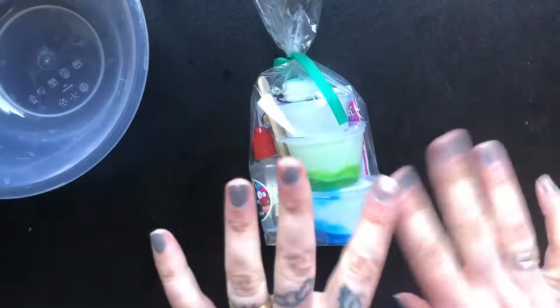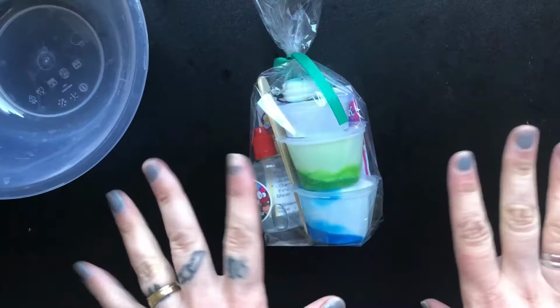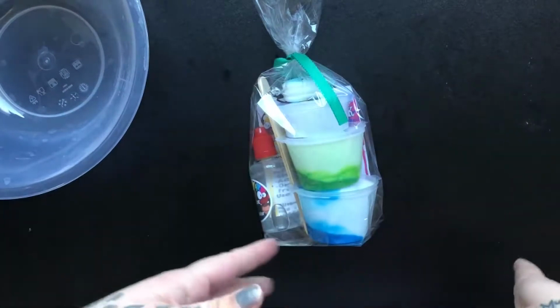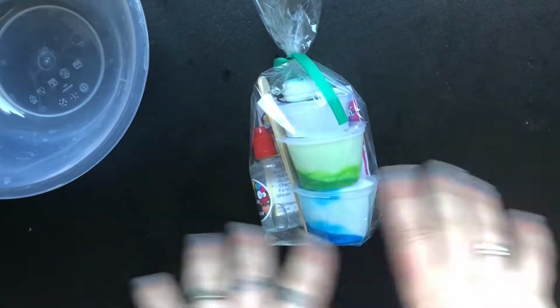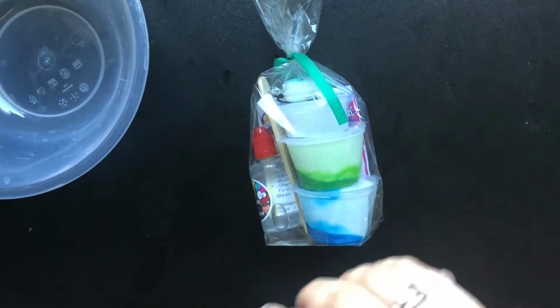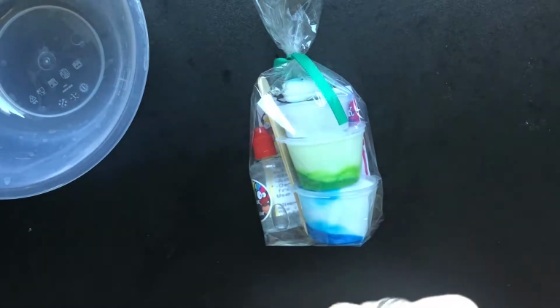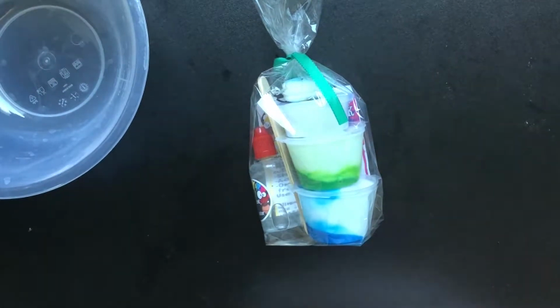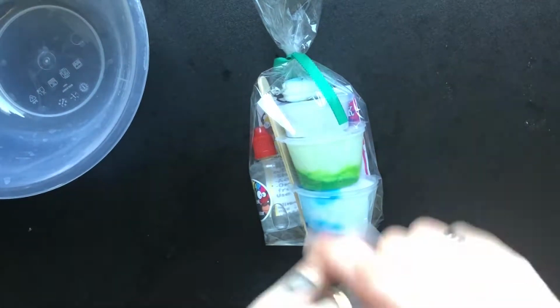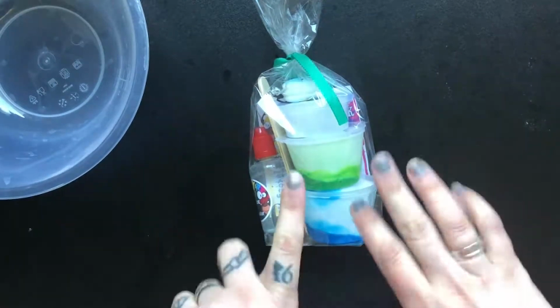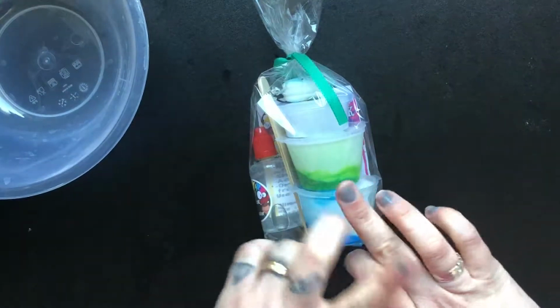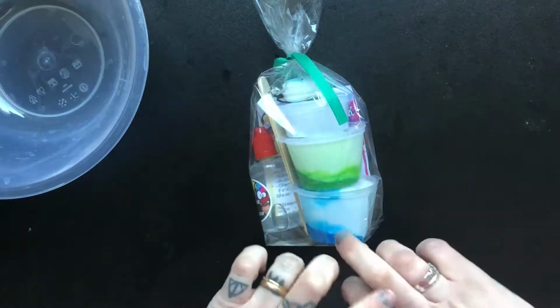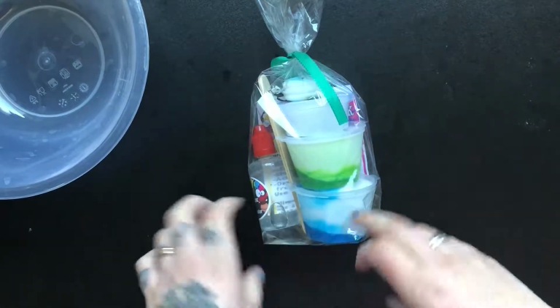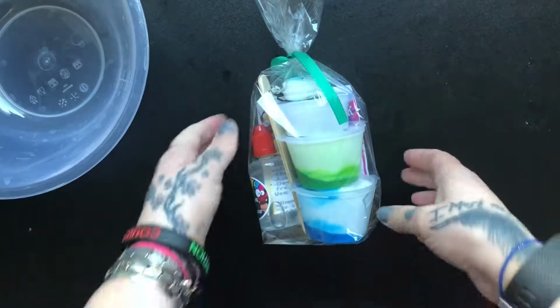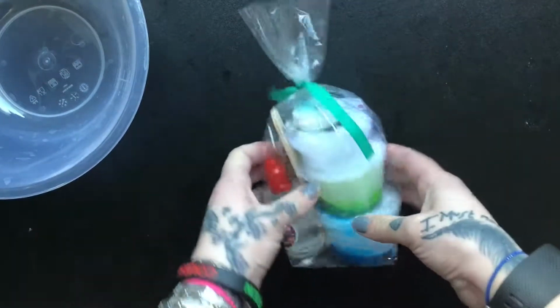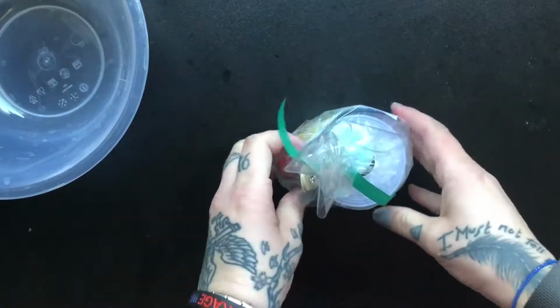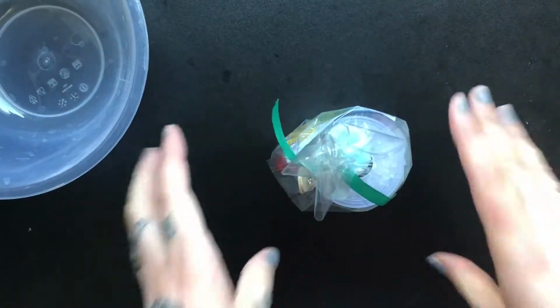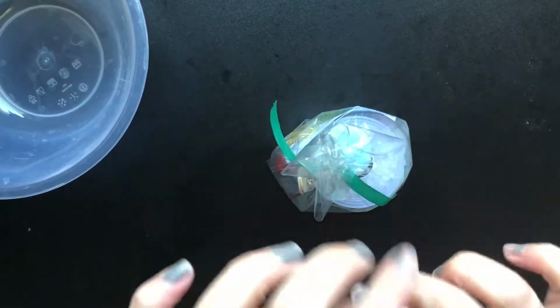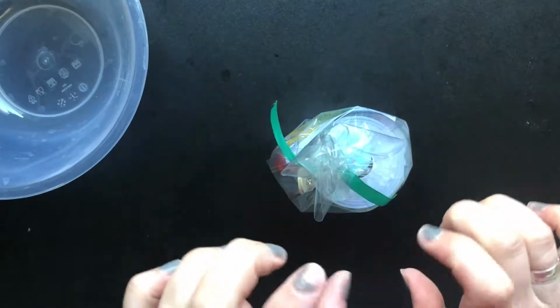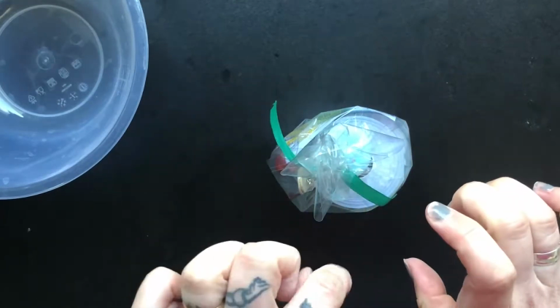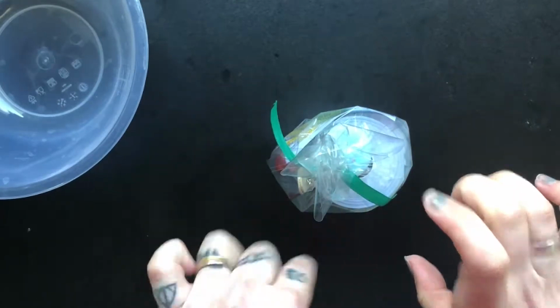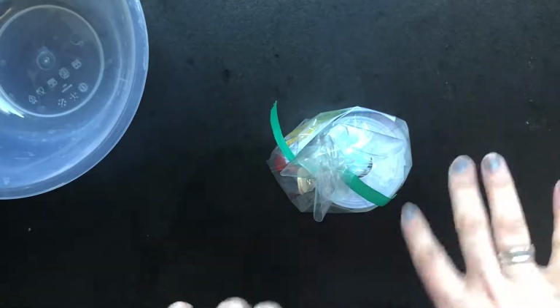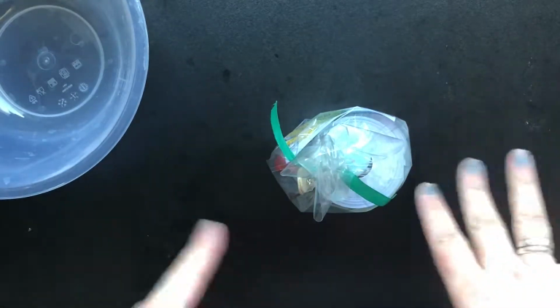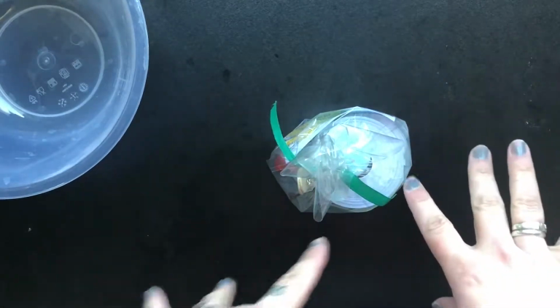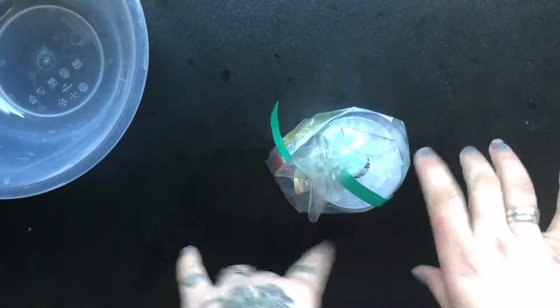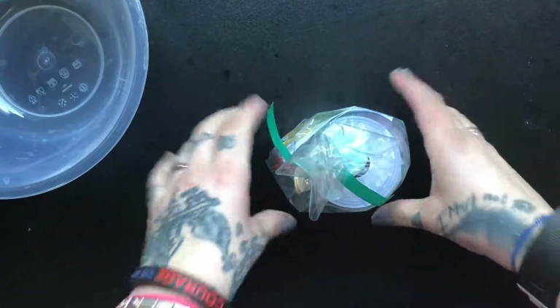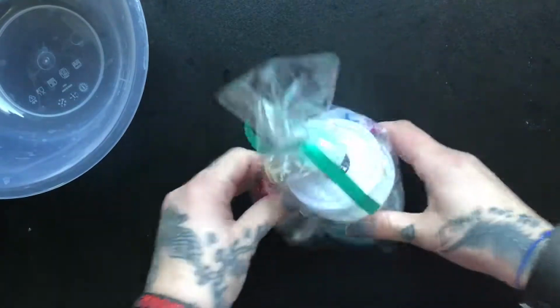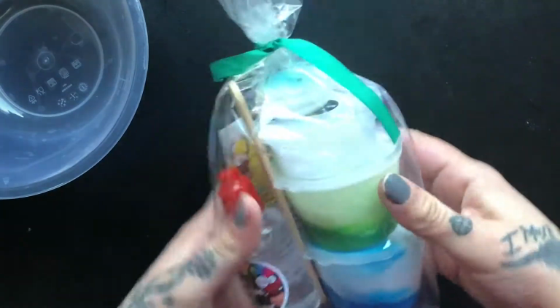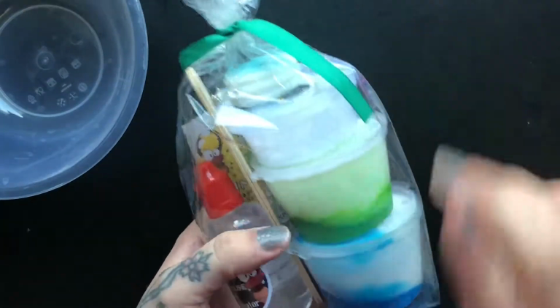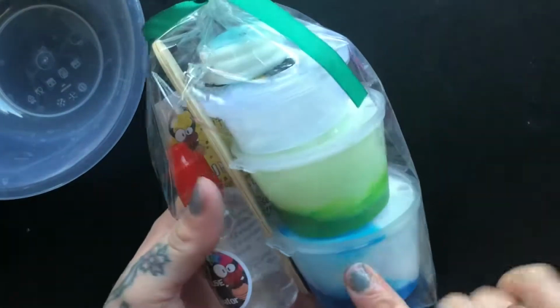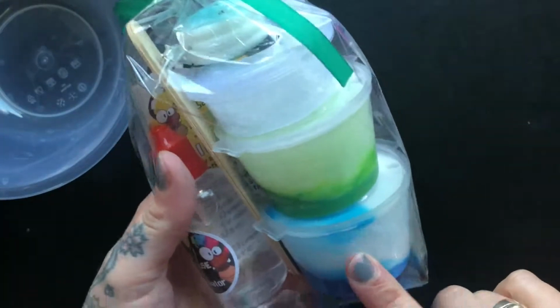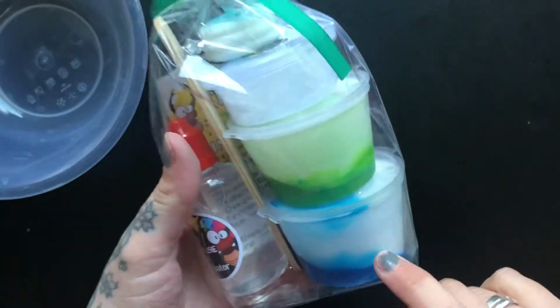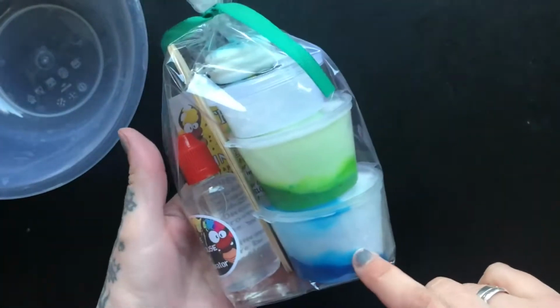Hello lovelies, how are you? I hope that you are well. So today I am doing a little bit of an instructional video for anyone that has purchased one of our slime kits.